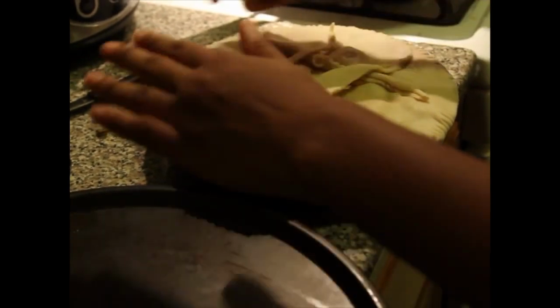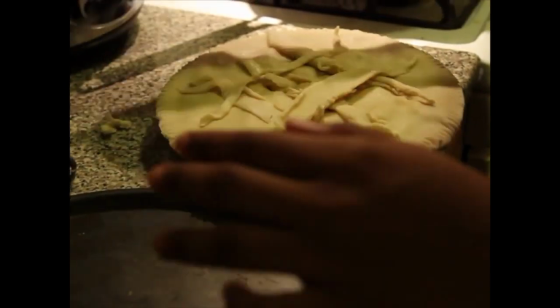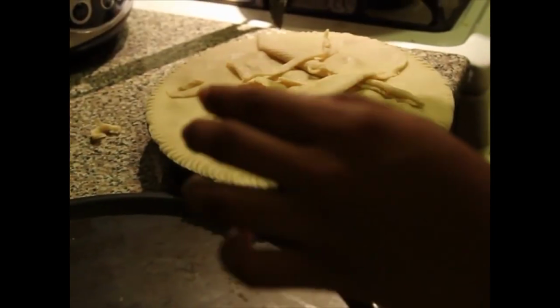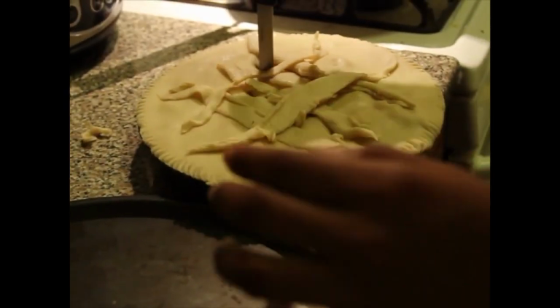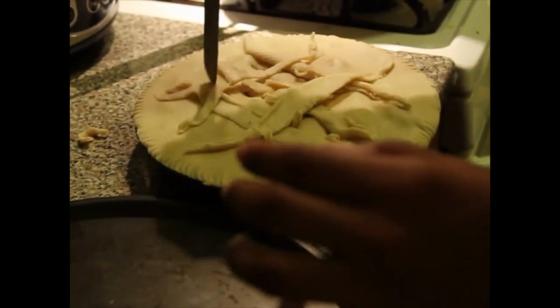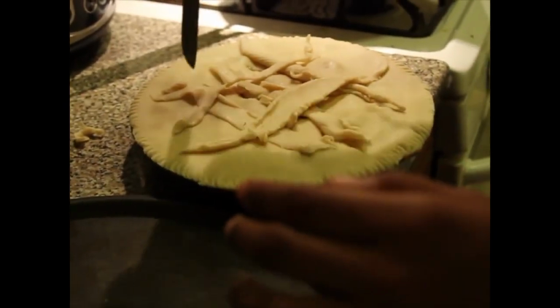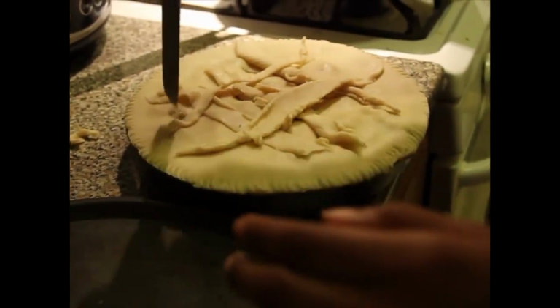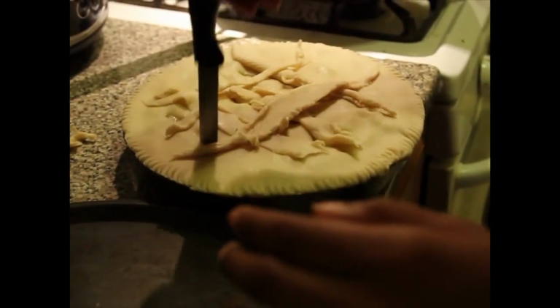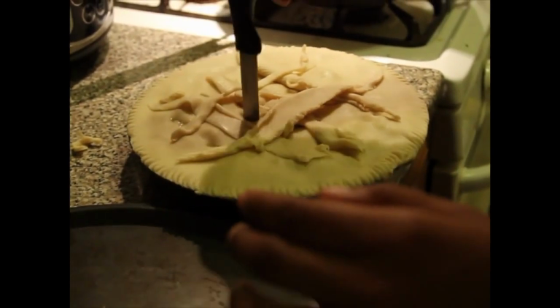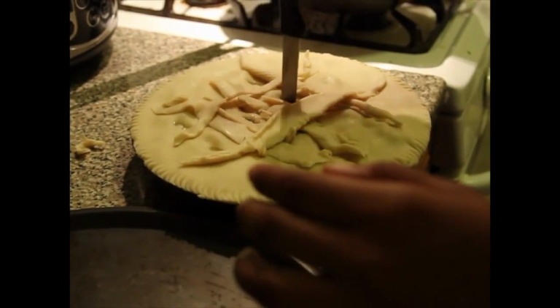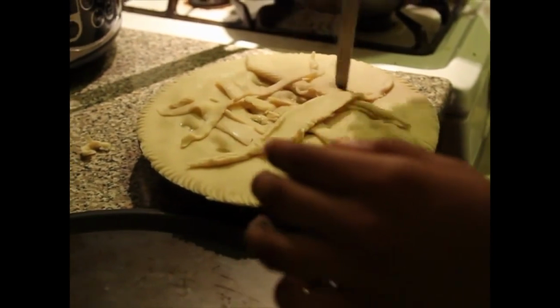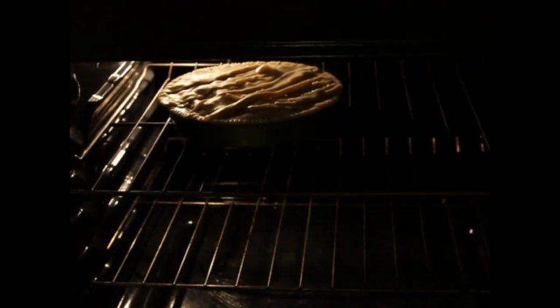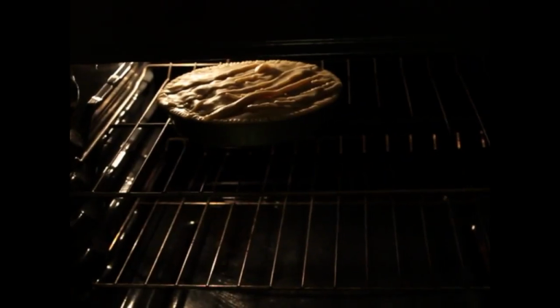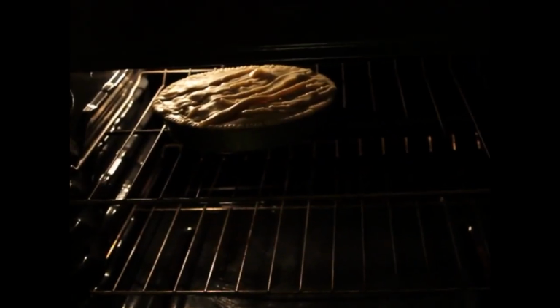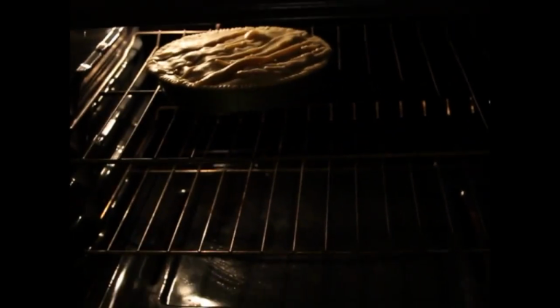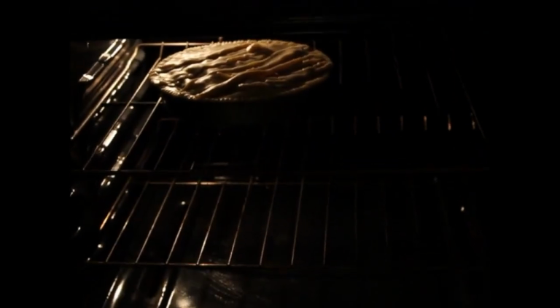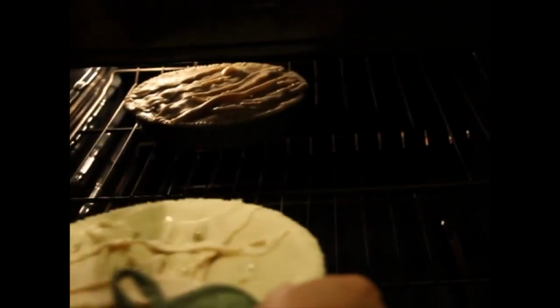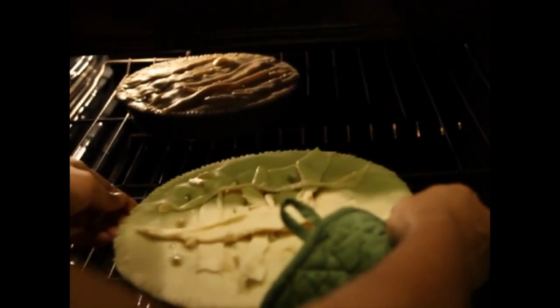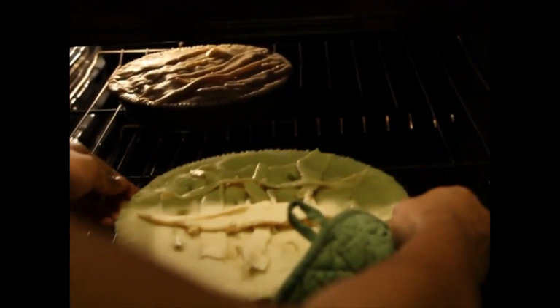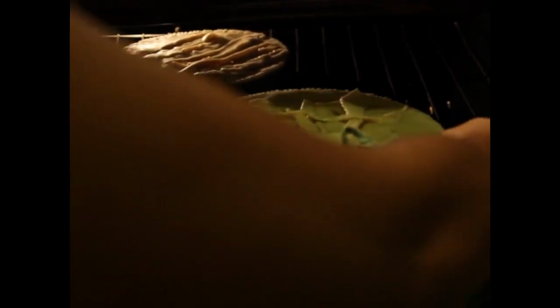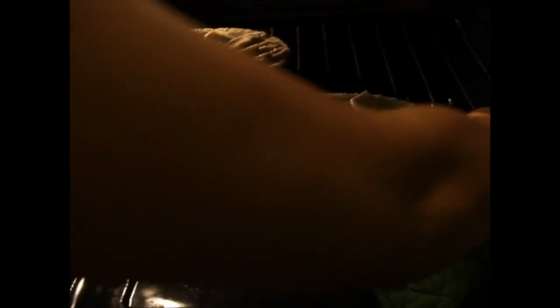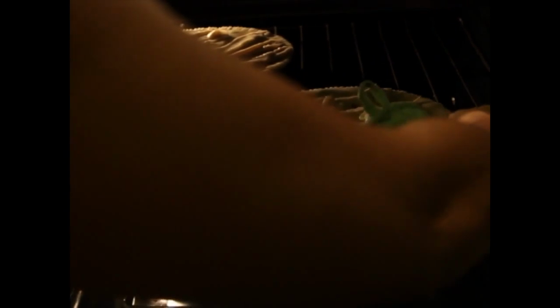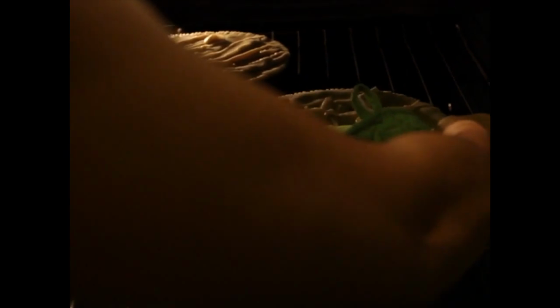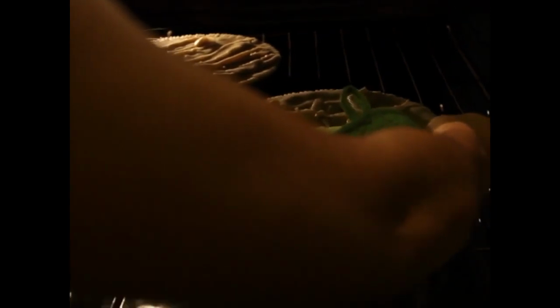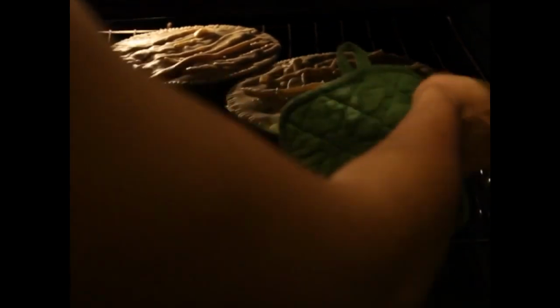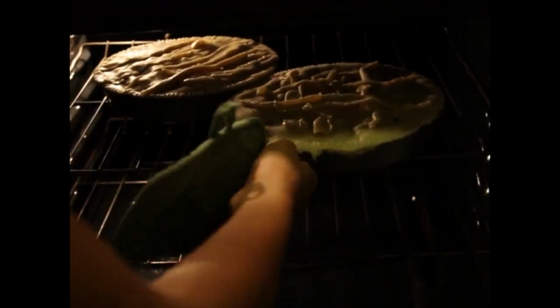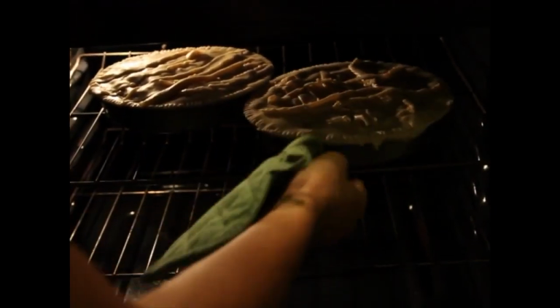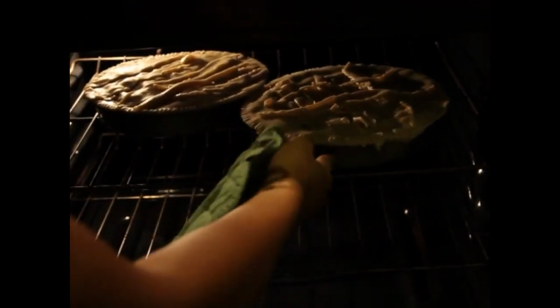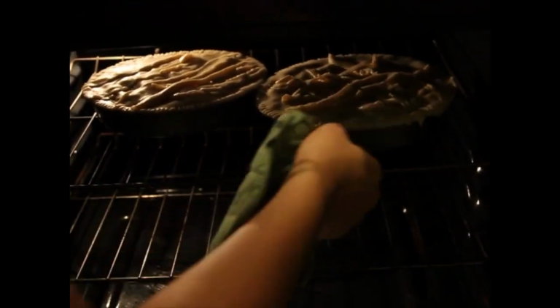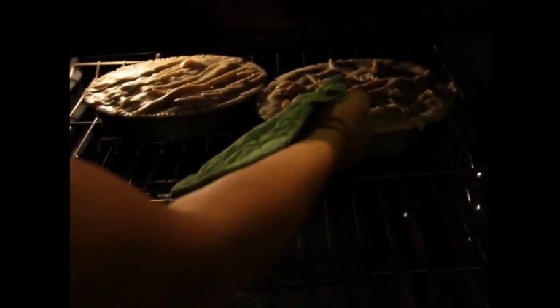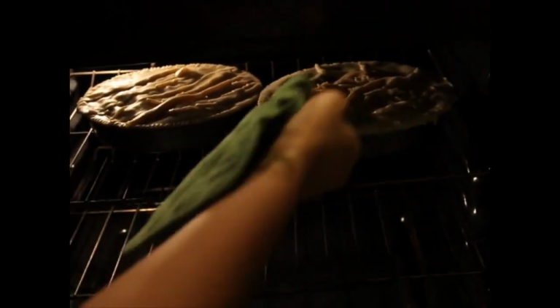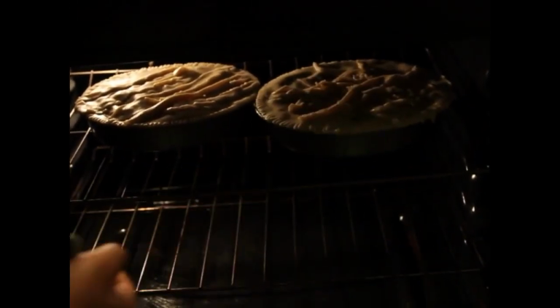Now you just poke the holes so that the steam can come out of there in the oven. Now just put your oven to about 350 degrees for about 30 minutes so it can get to a nice golden brown.